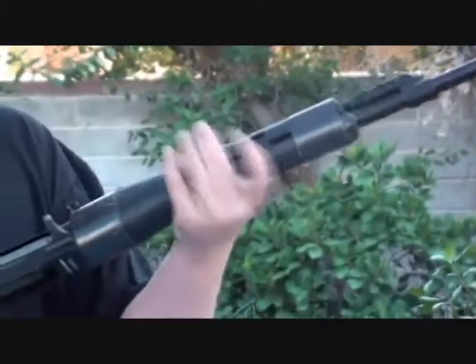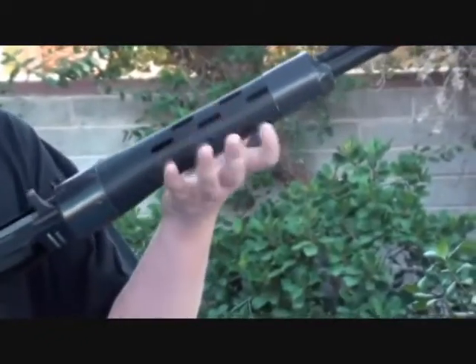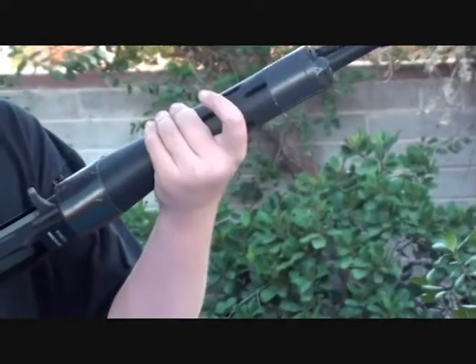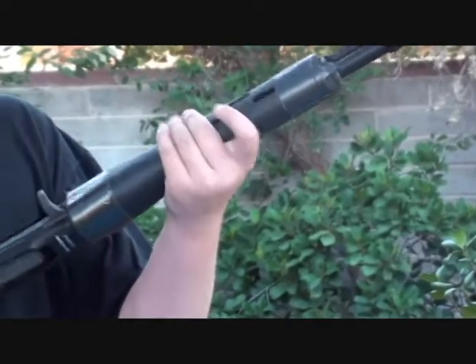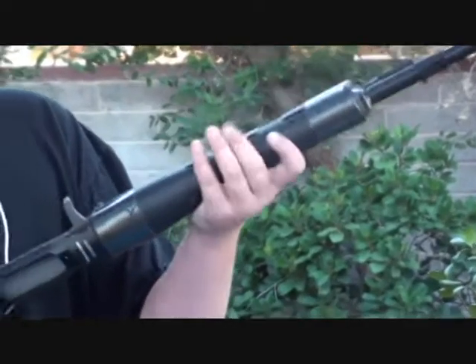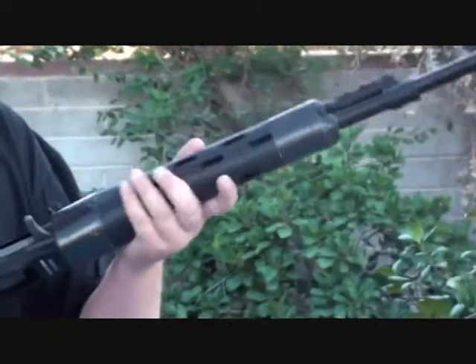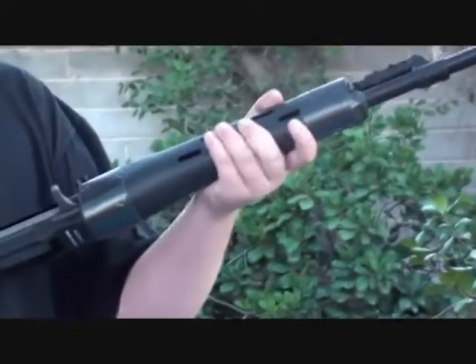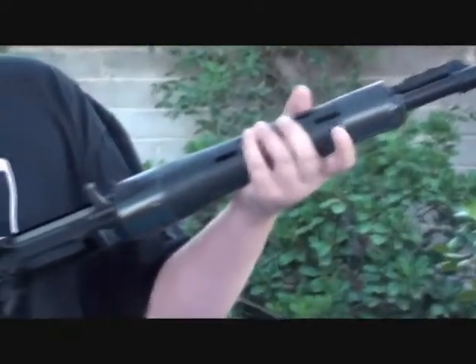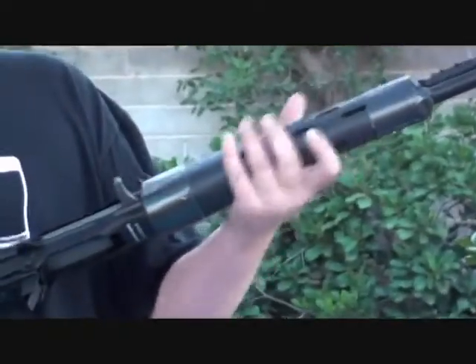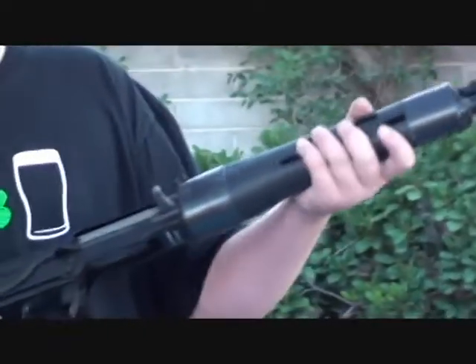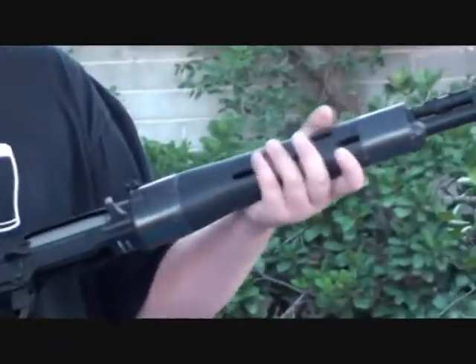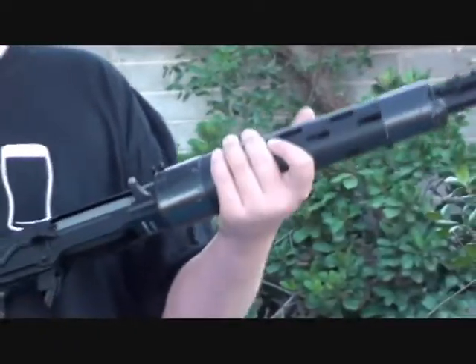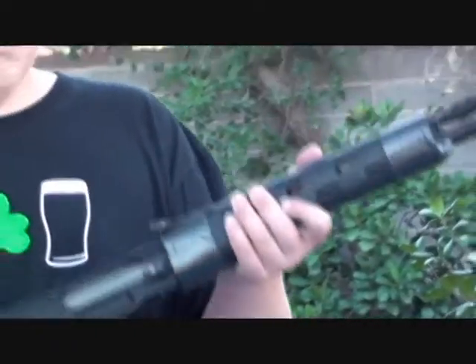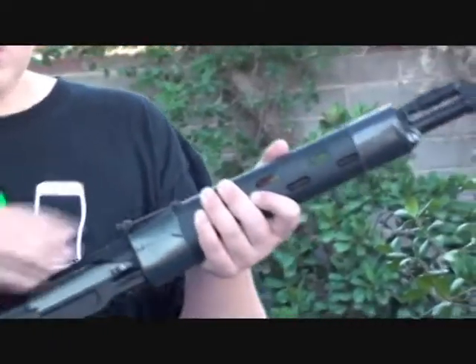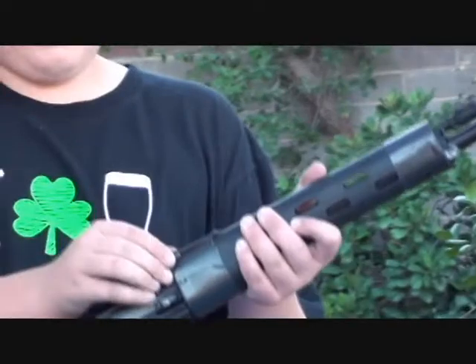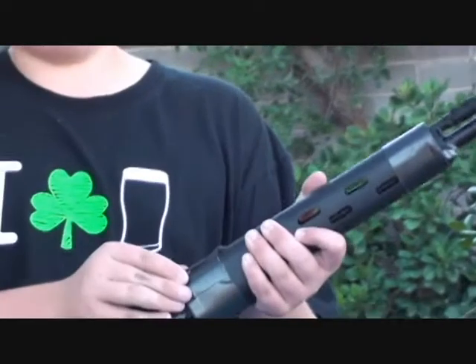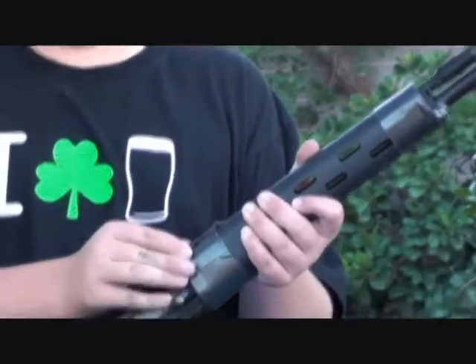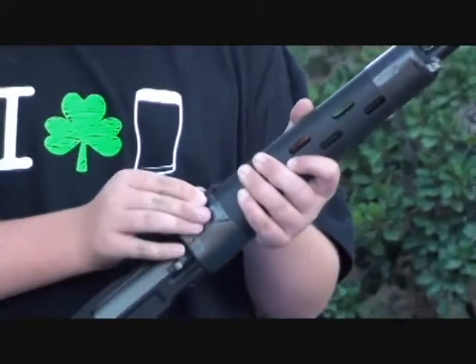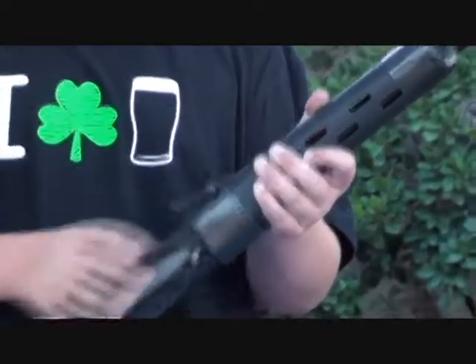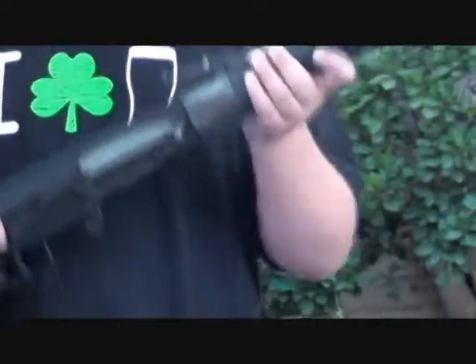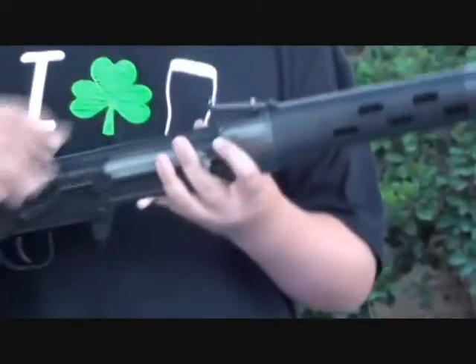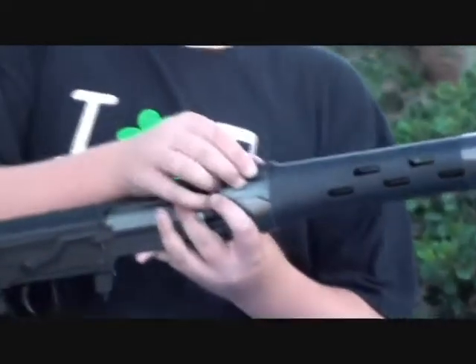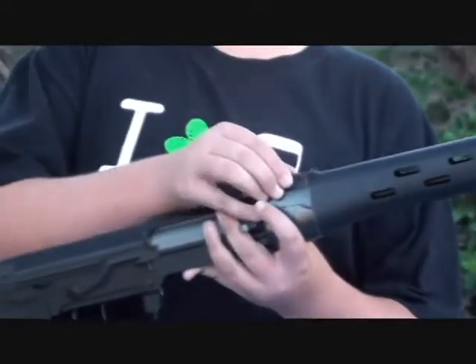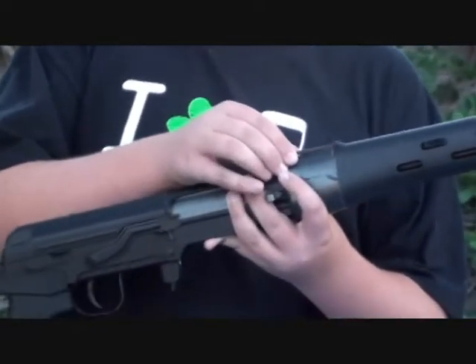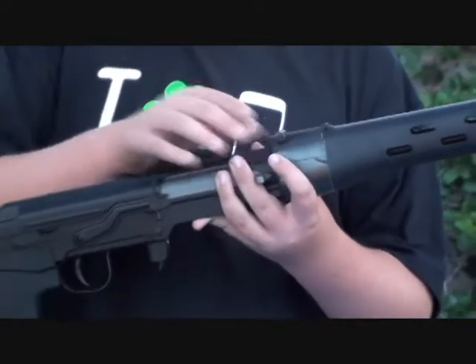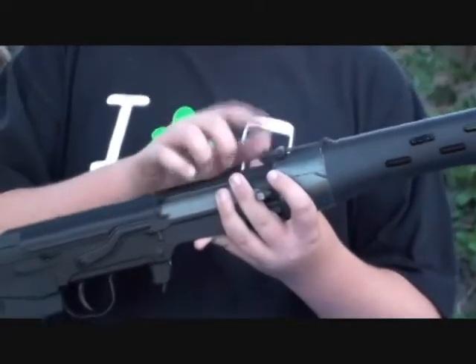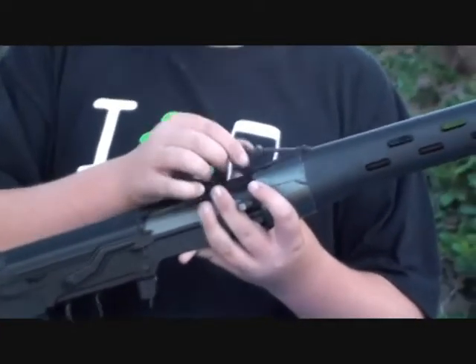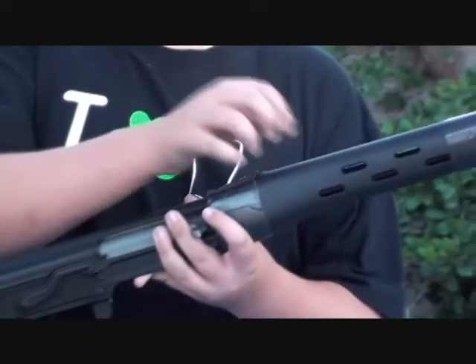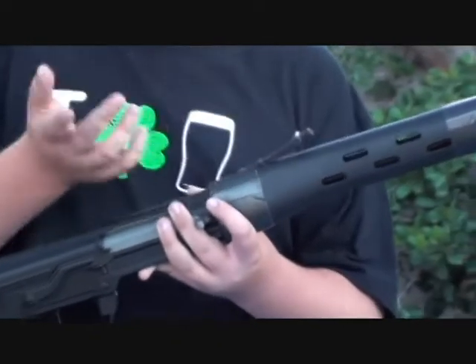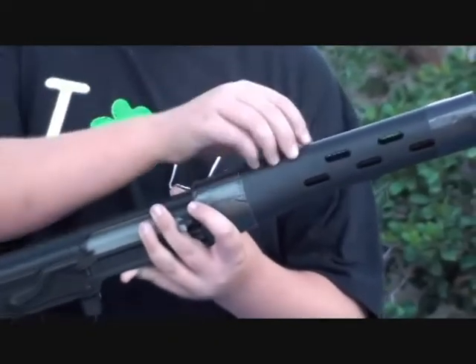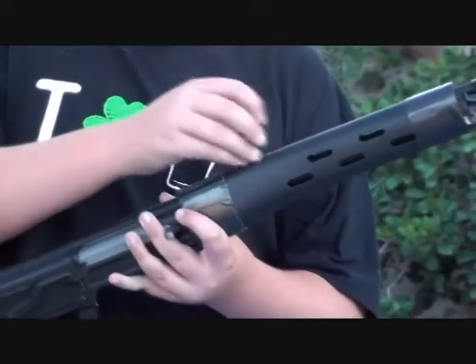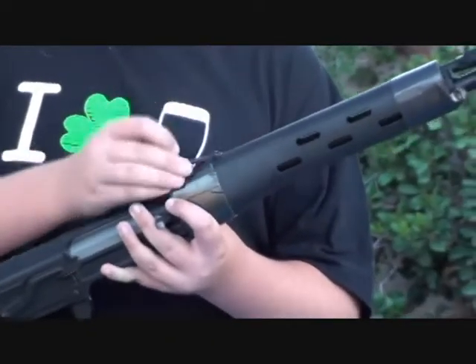The handguard up here is made out of a cheap plastic polymer, but it still feels okay in your hand. And you have a sight for elevation here. Clips out of the way in case you wanted to.